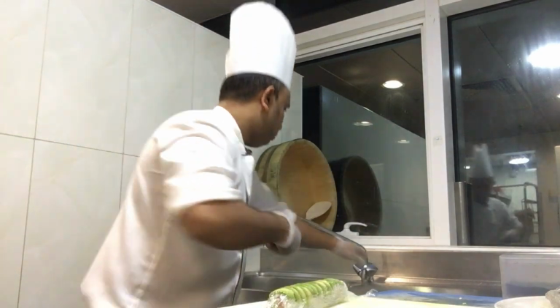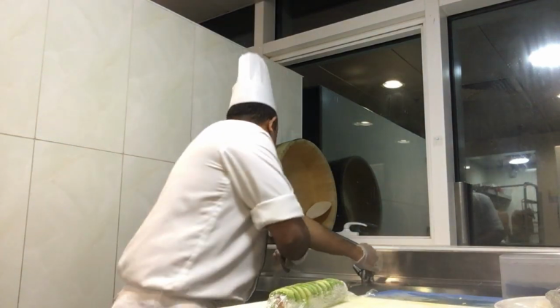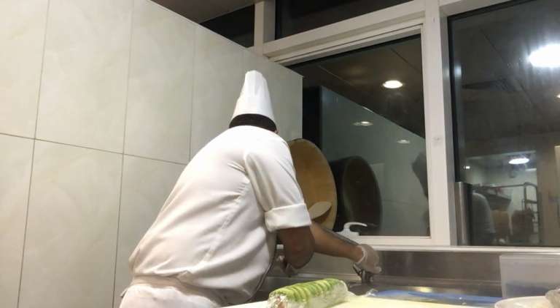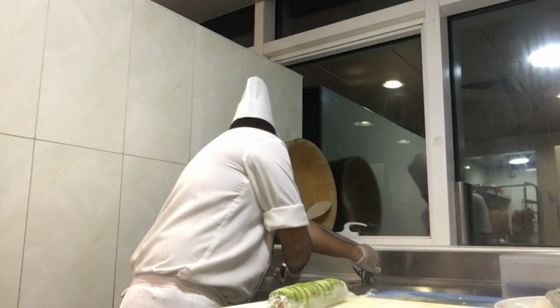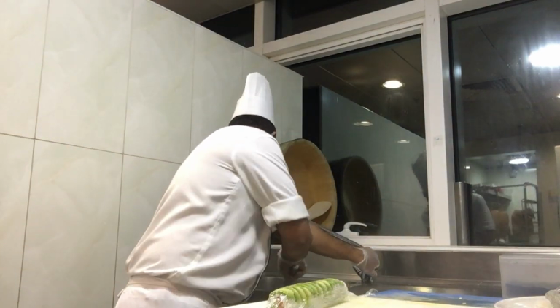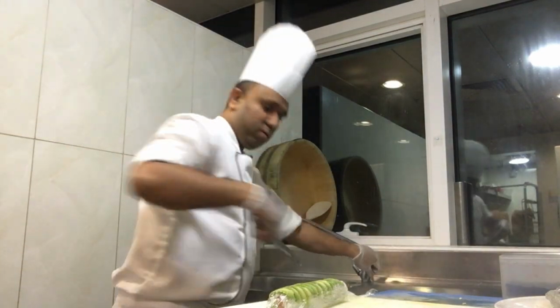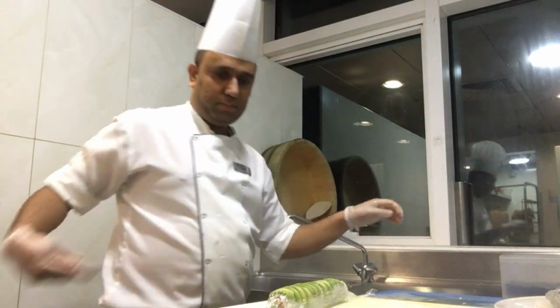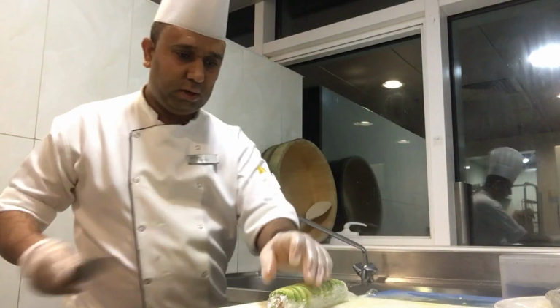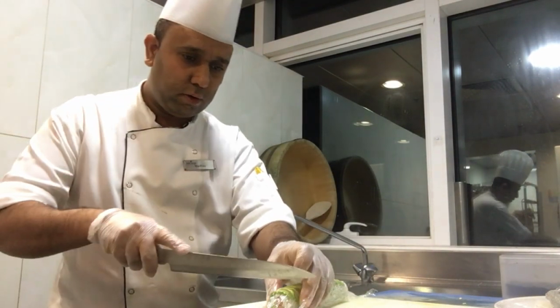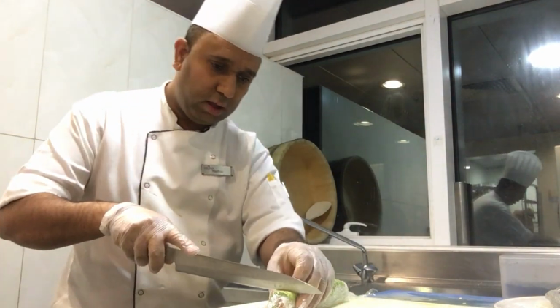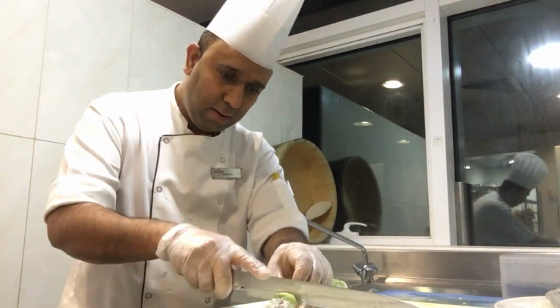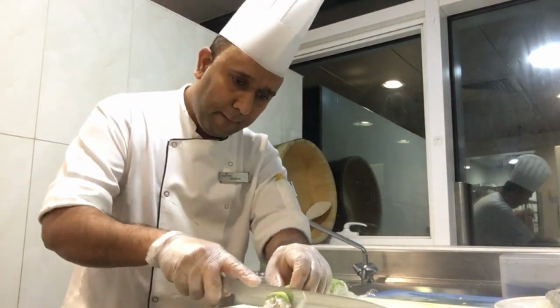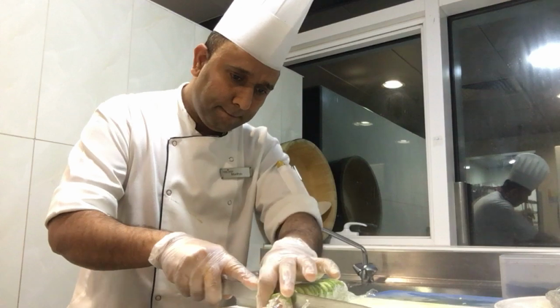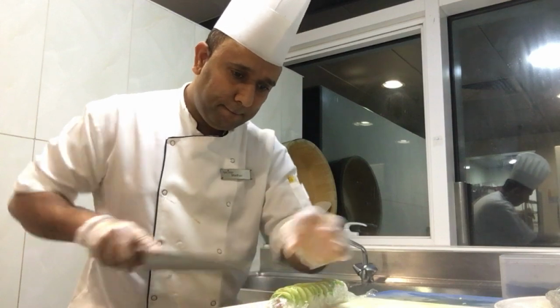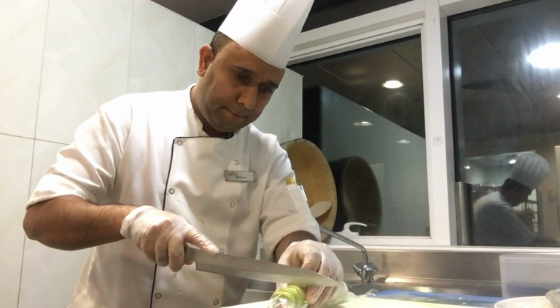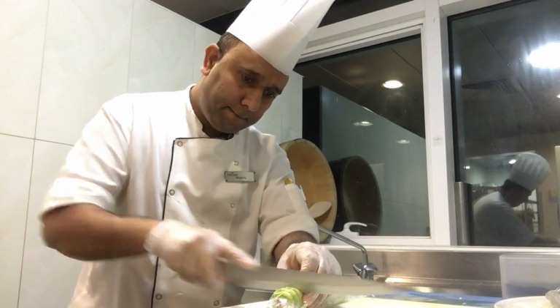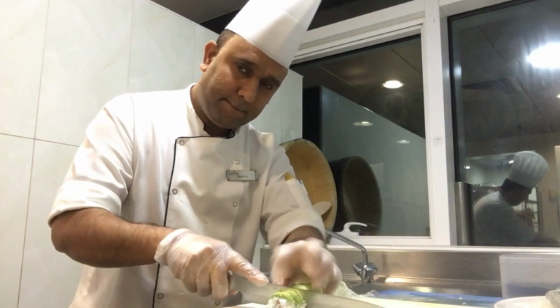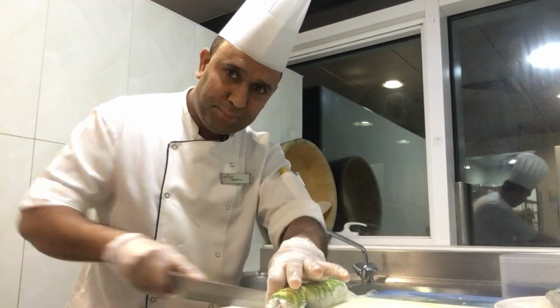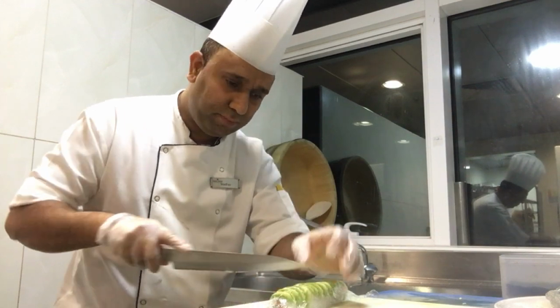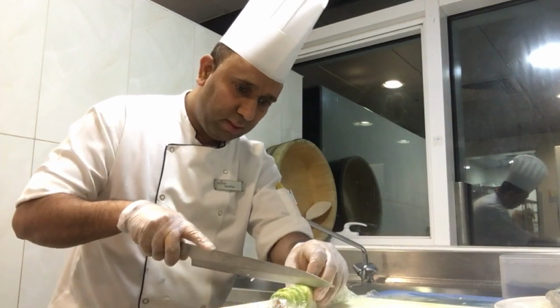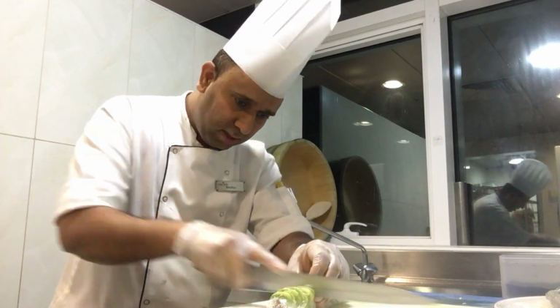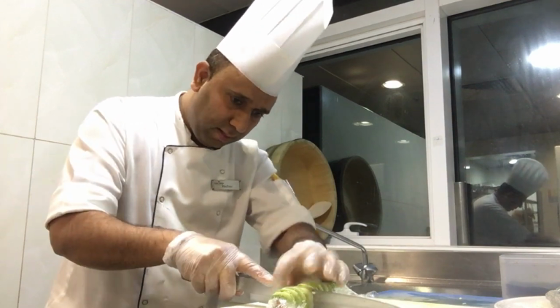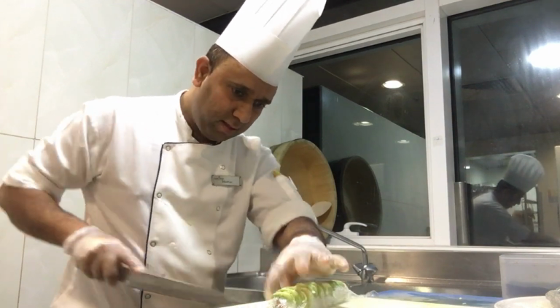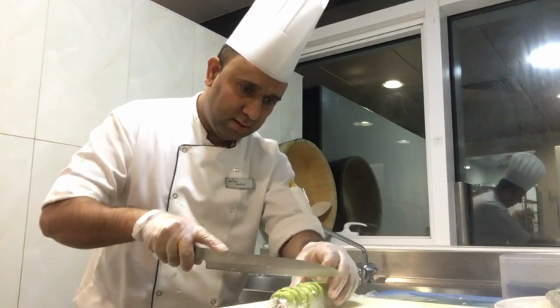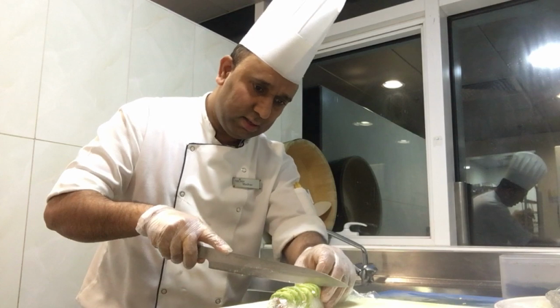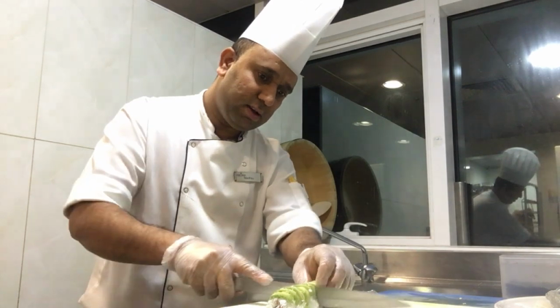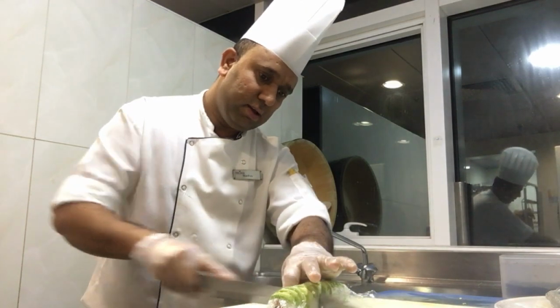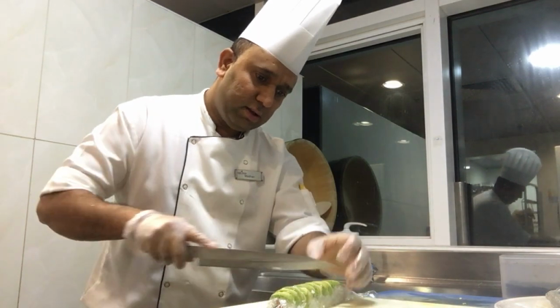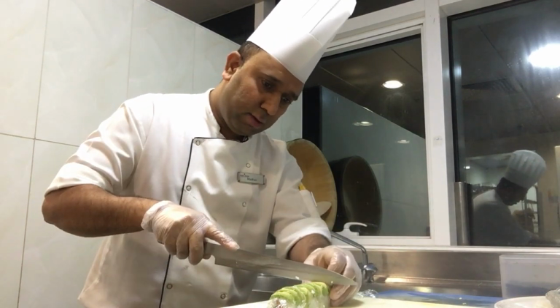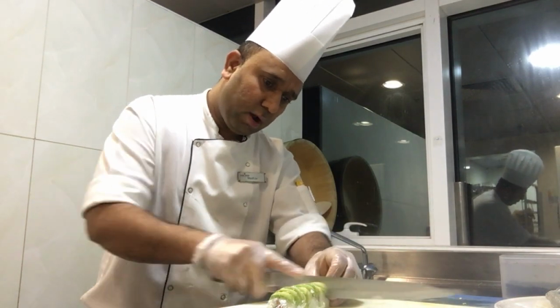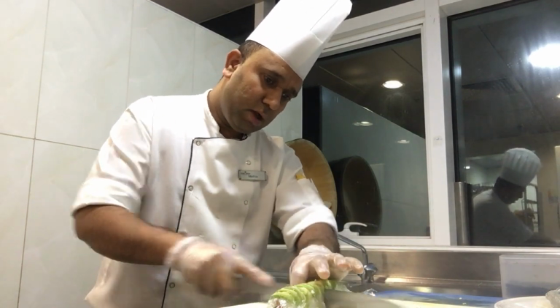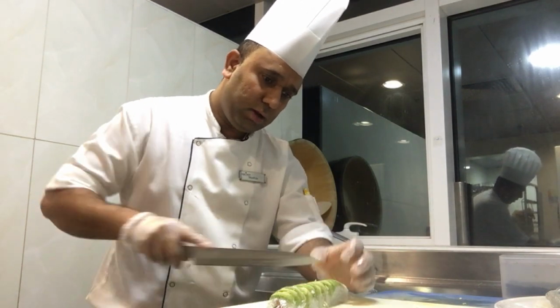Then I'll cut the pan right there. I'll cut the pan.